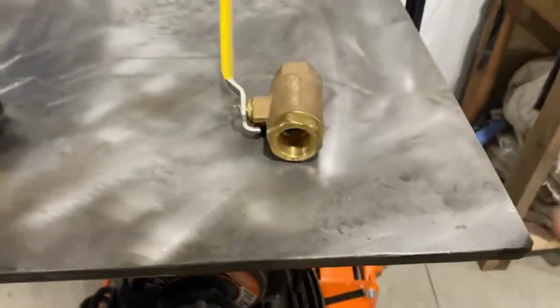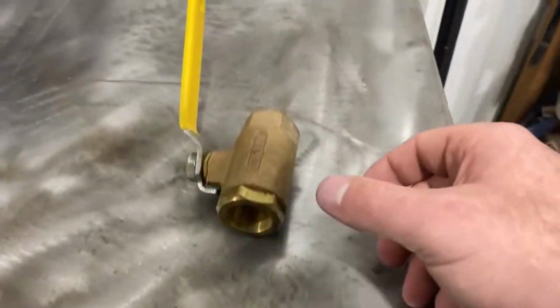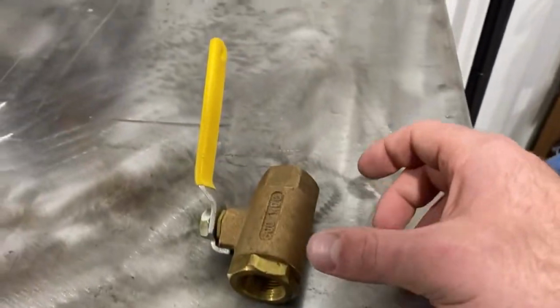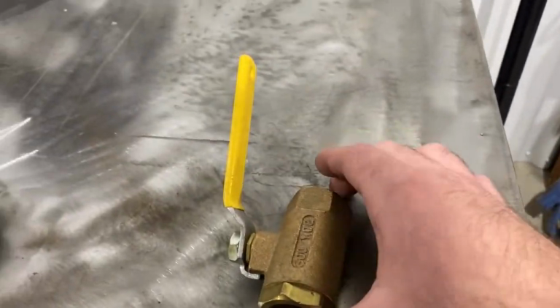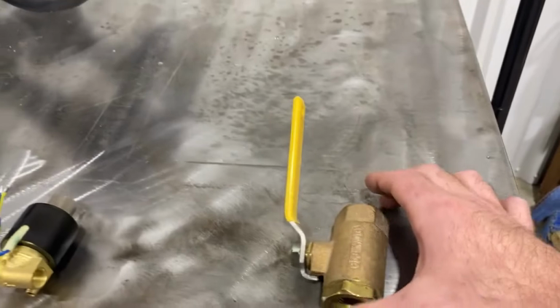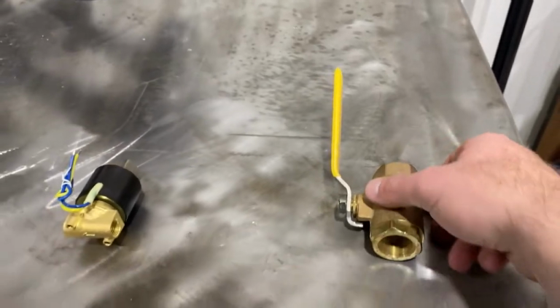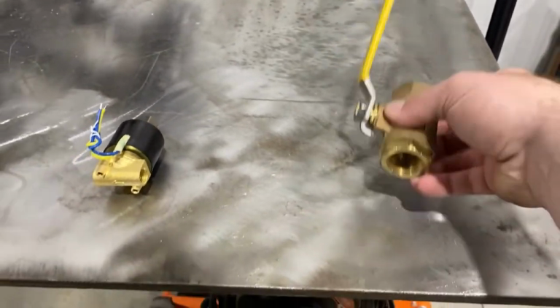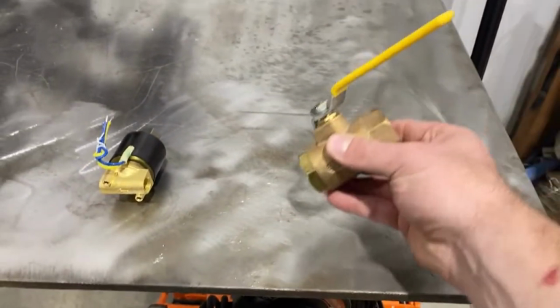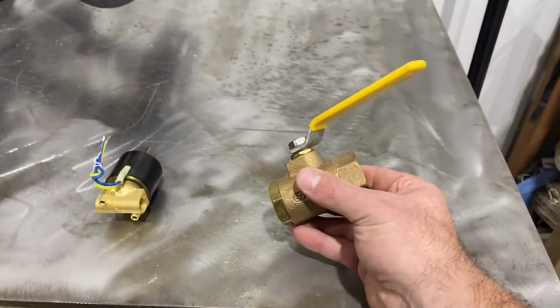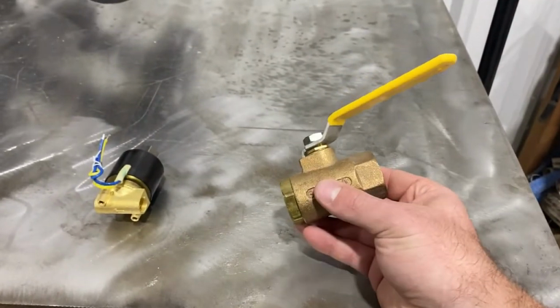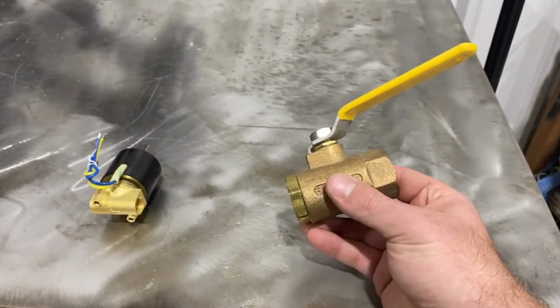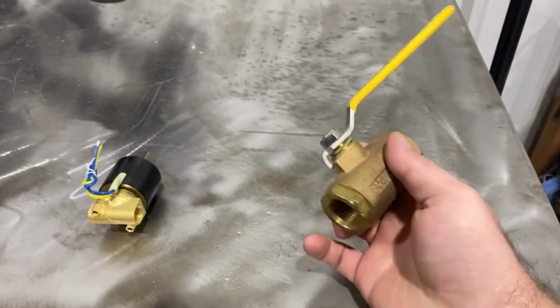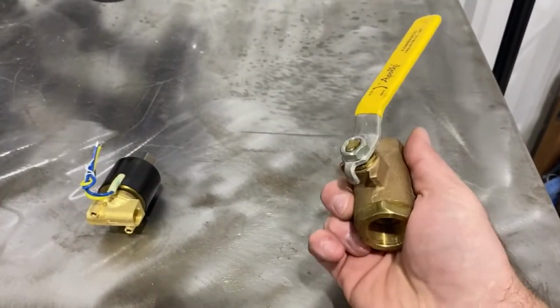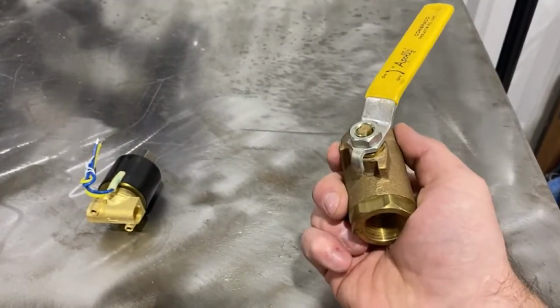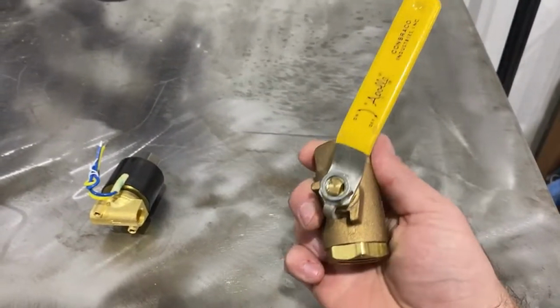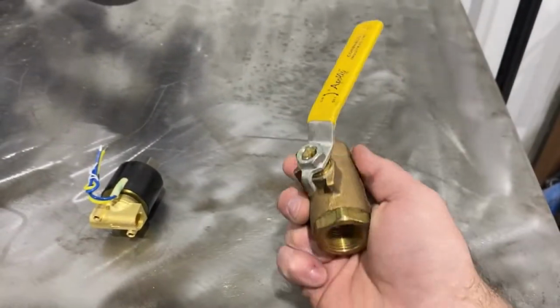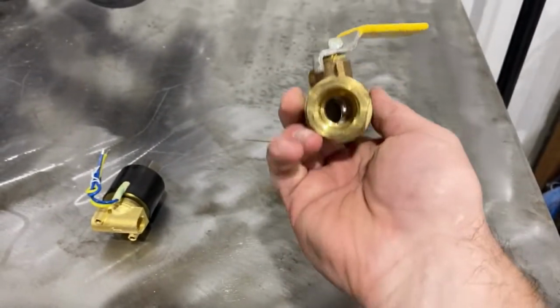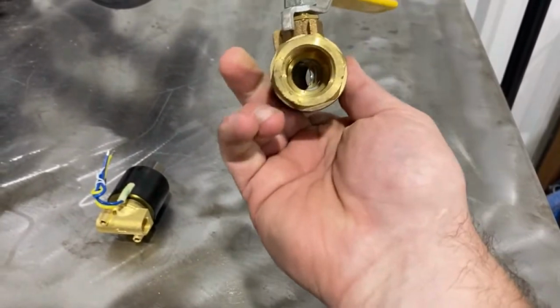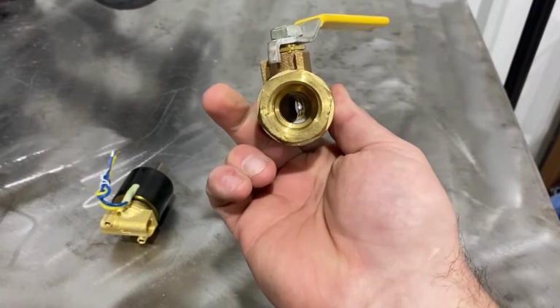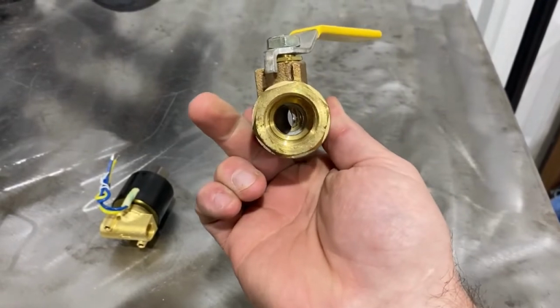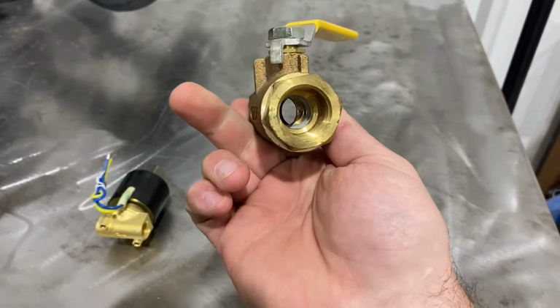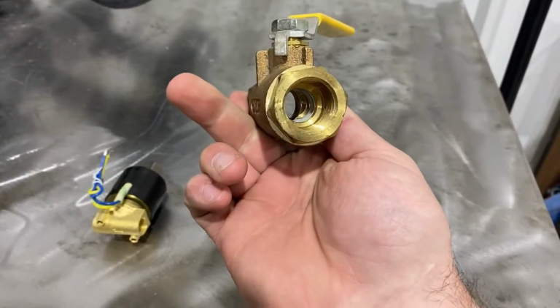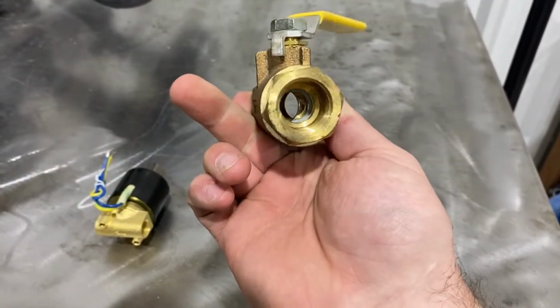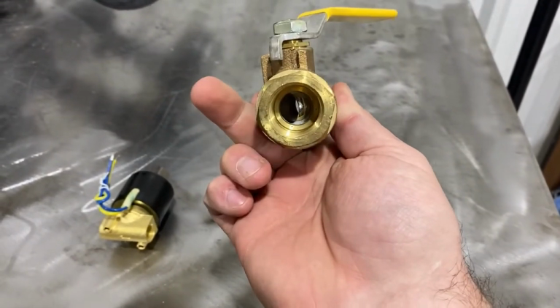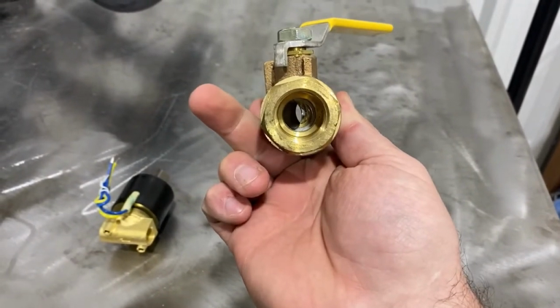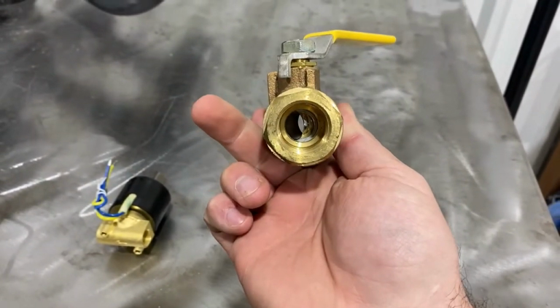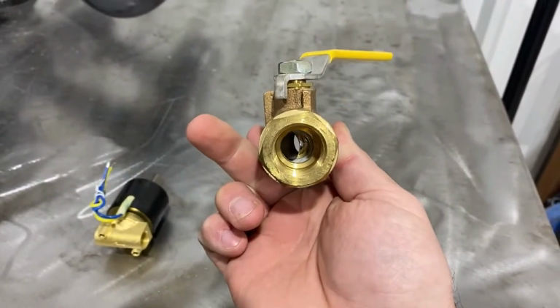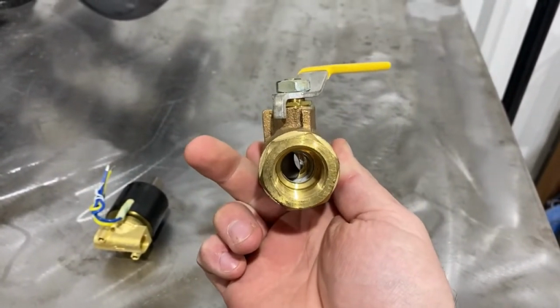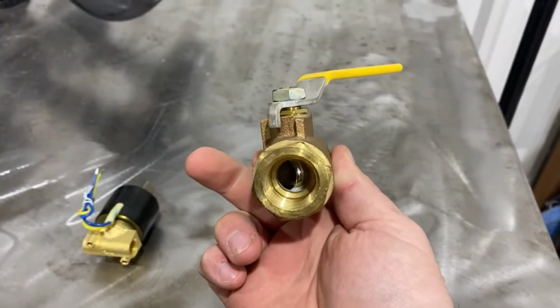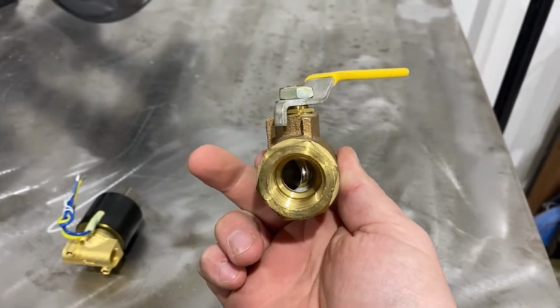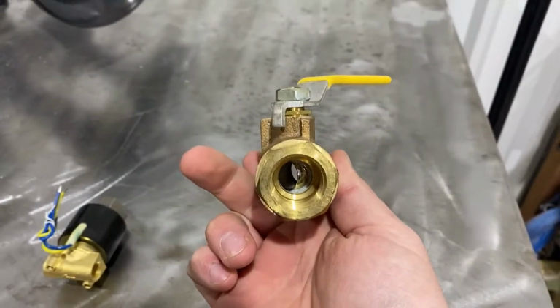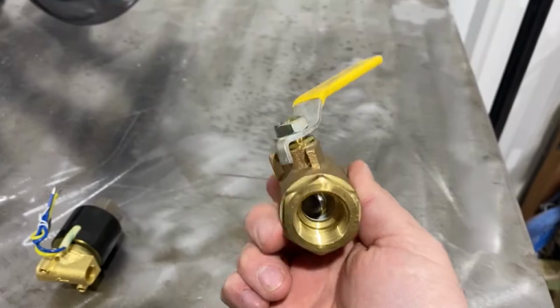The first one I want to cover is a regular ball valve. All this does is you turn this handle and it turns that ball on the inside, and that's how it controls the flow of pressure.